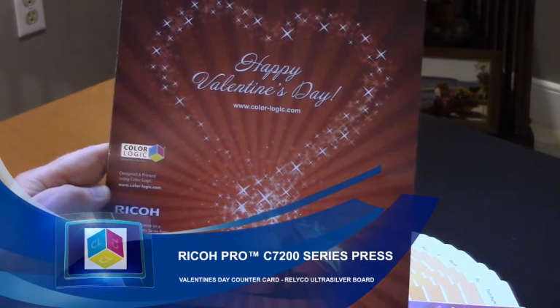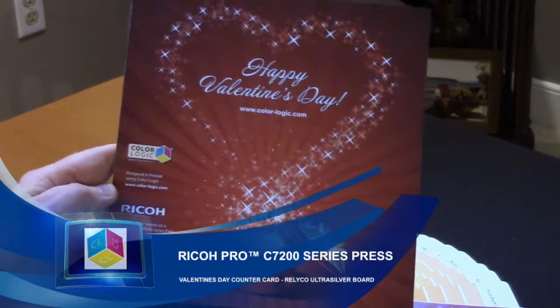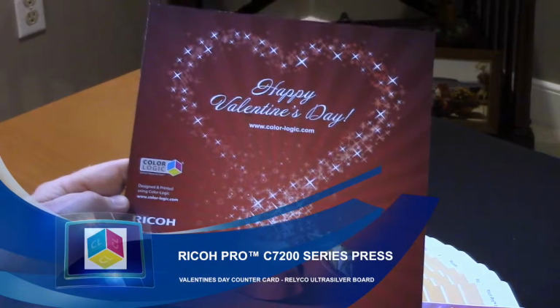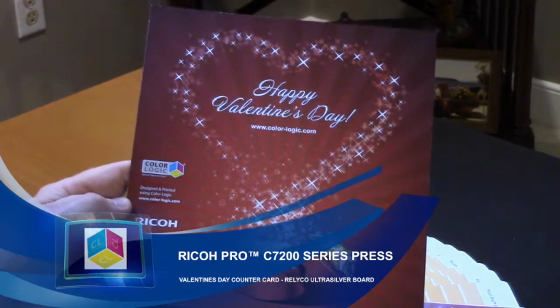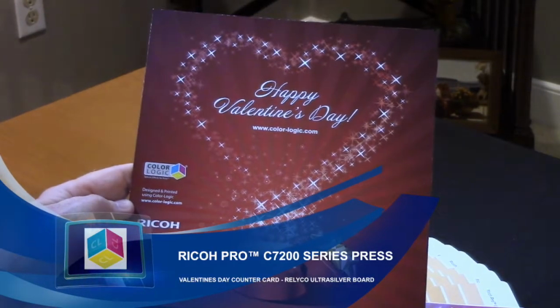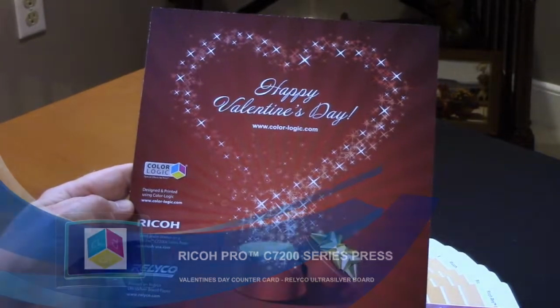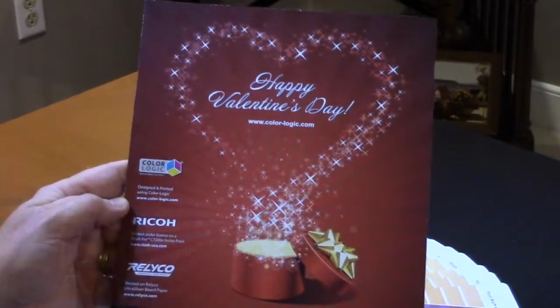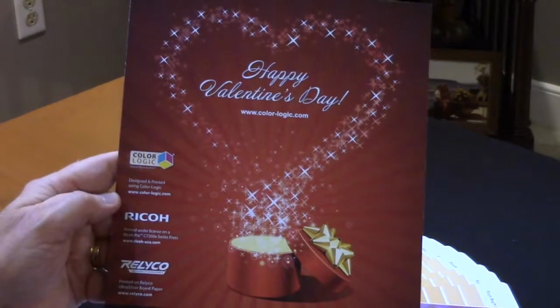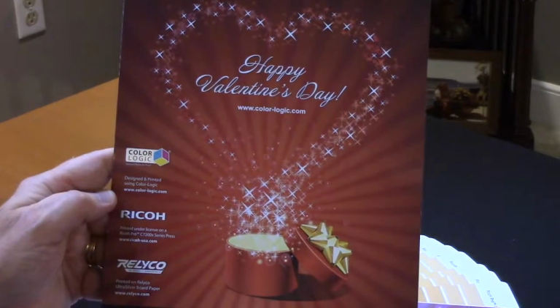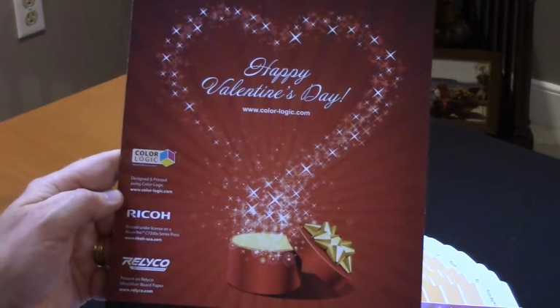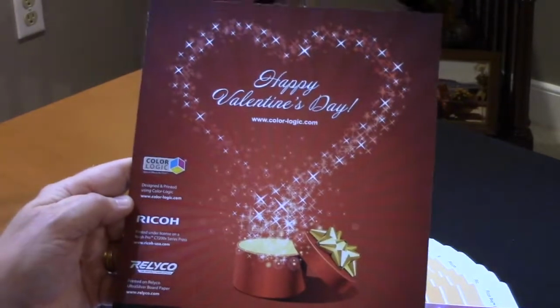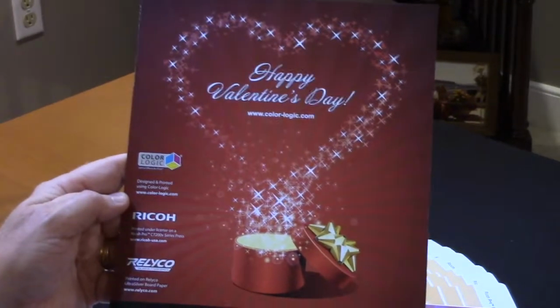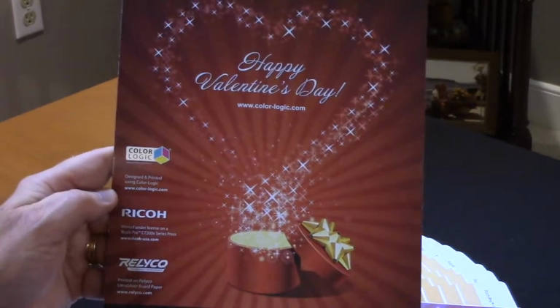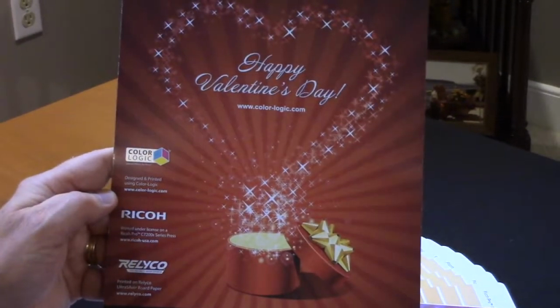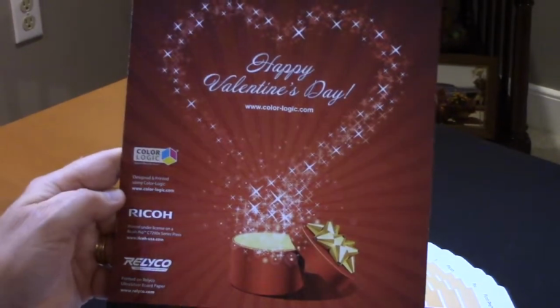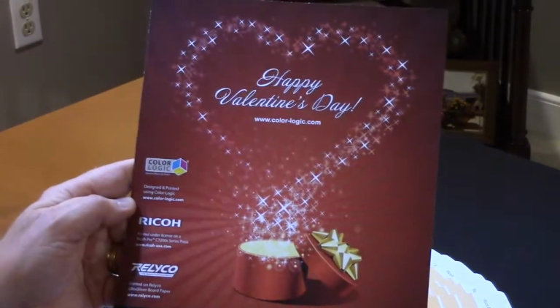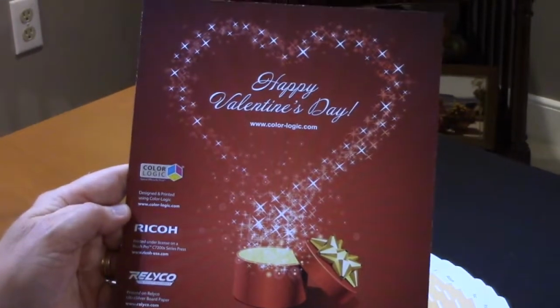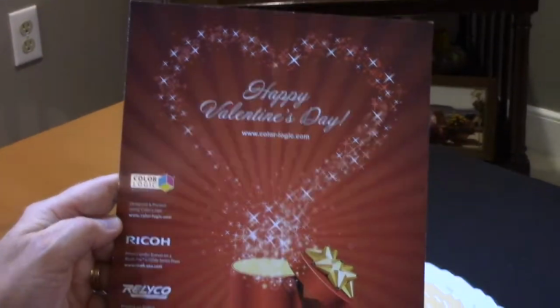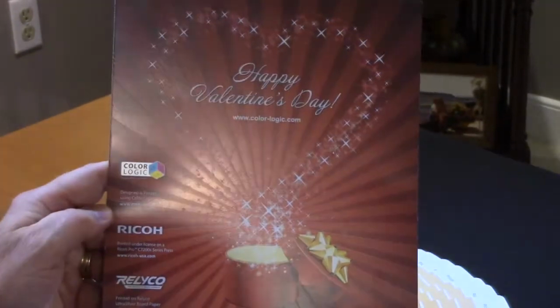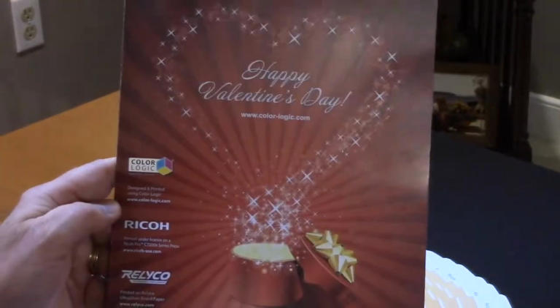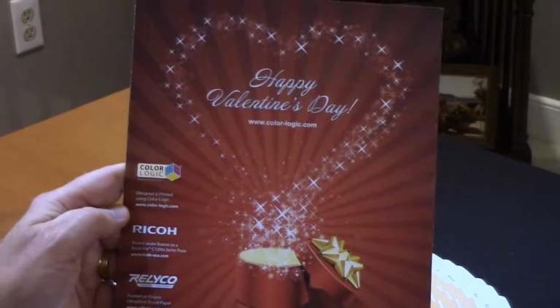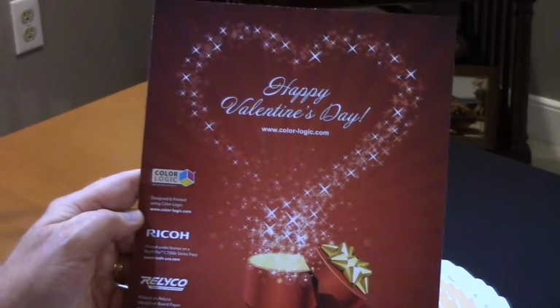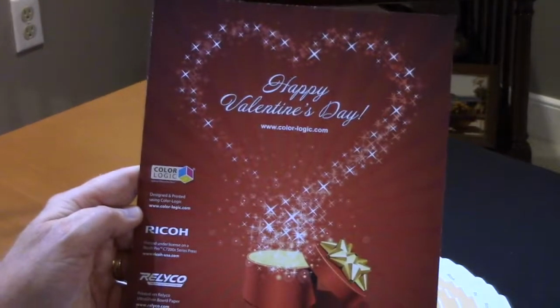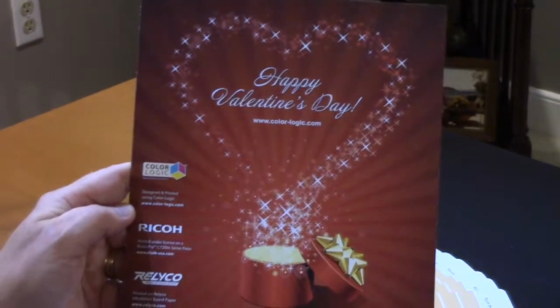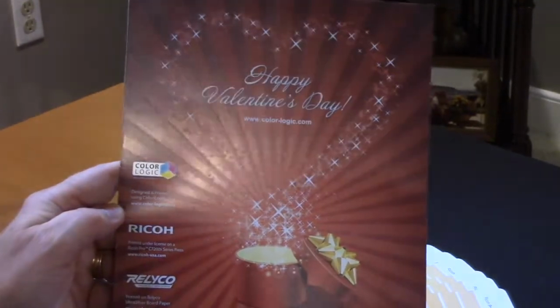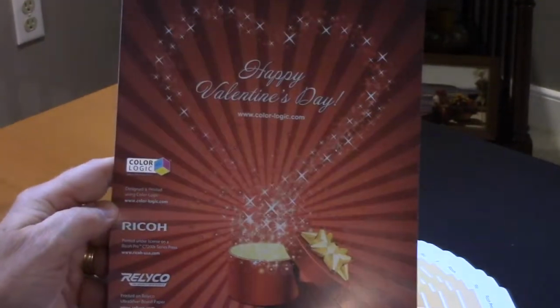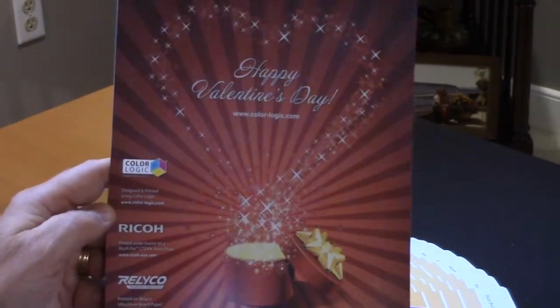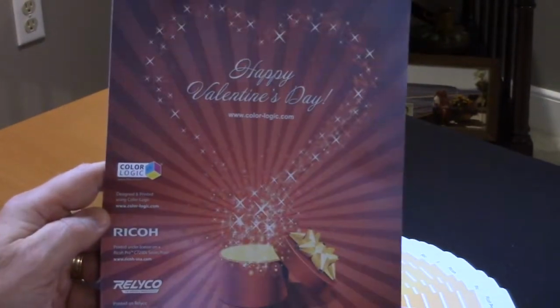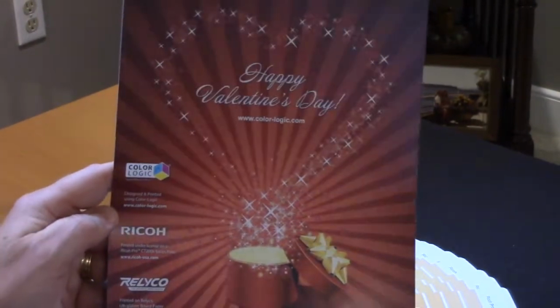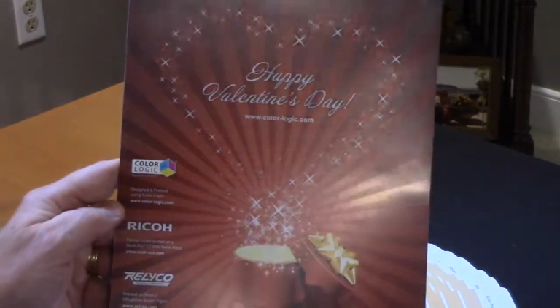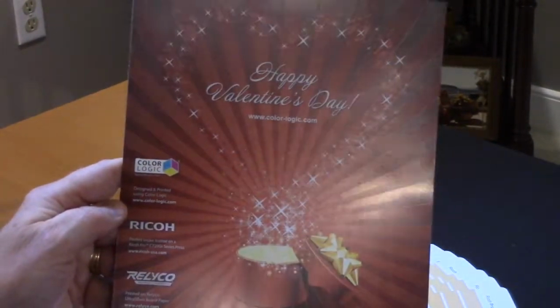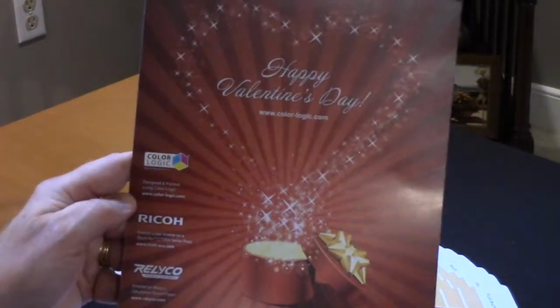This is a marketing piece that our design studio produced for me and it actually has a little bit of sentiment. I was engaged on Valentine's Day, so it's a very good day for me because it helps me remember that I got engaged.